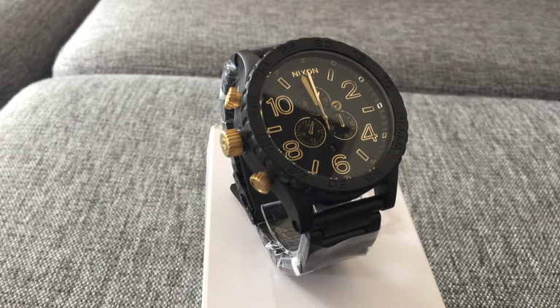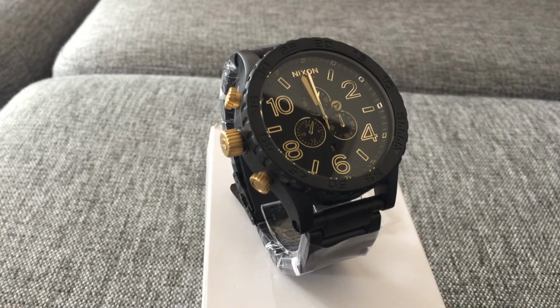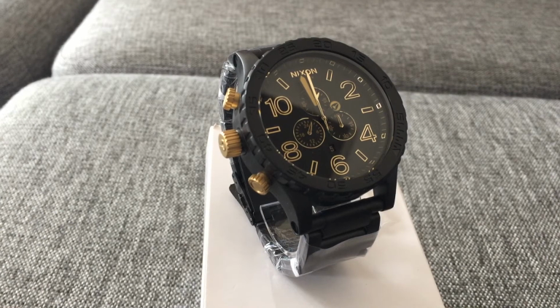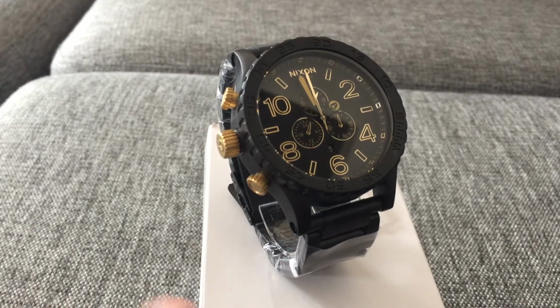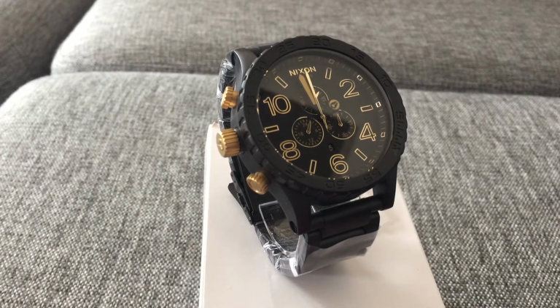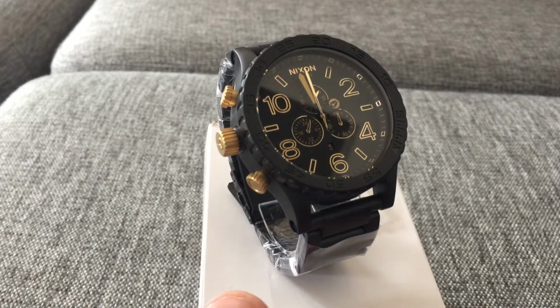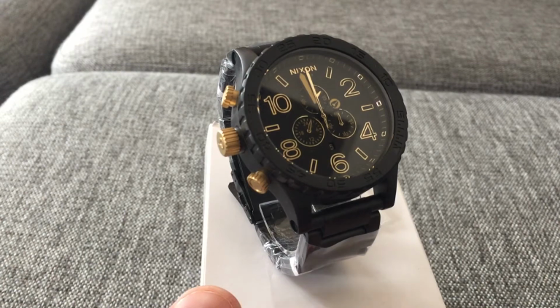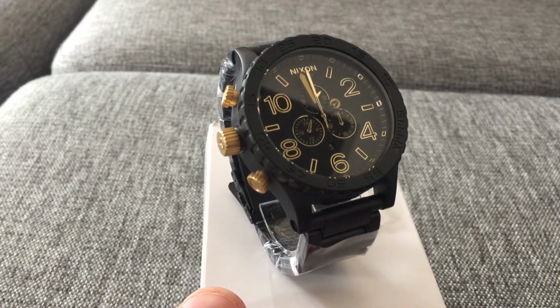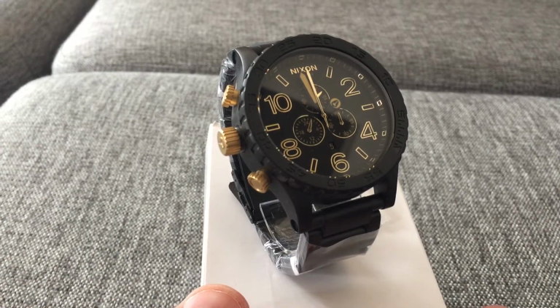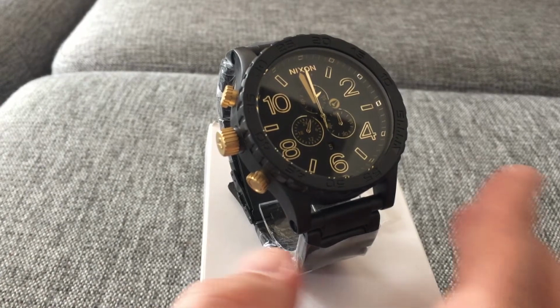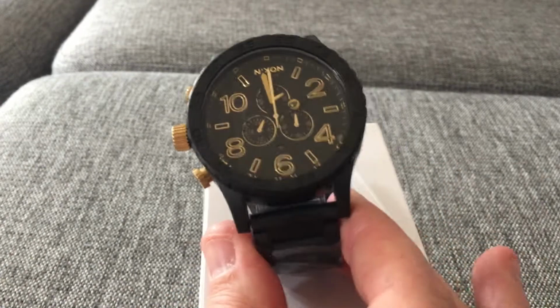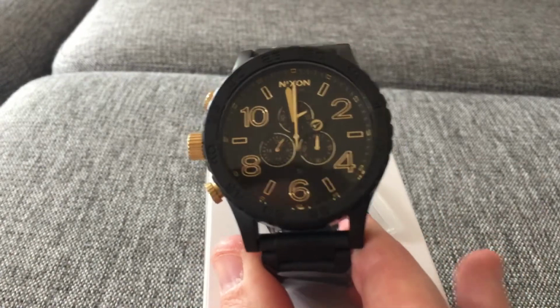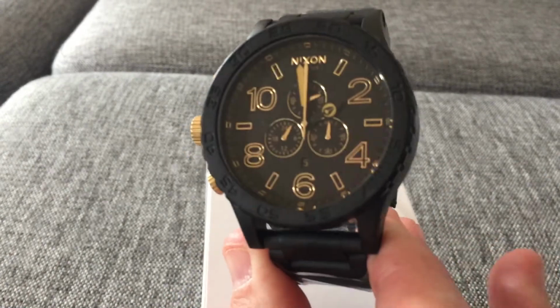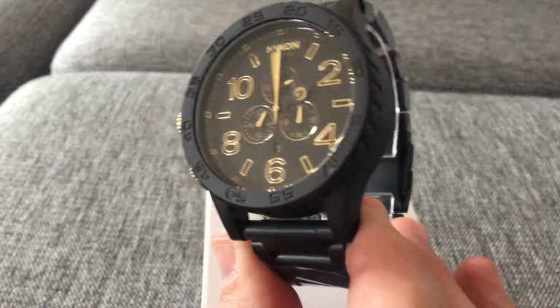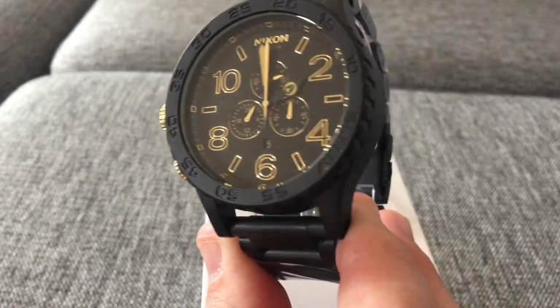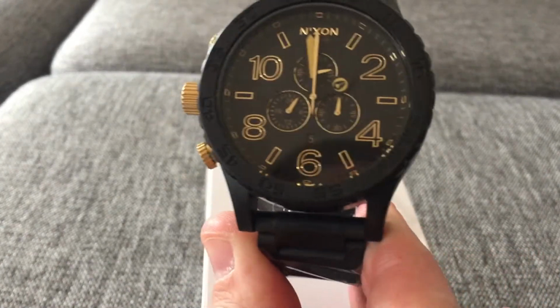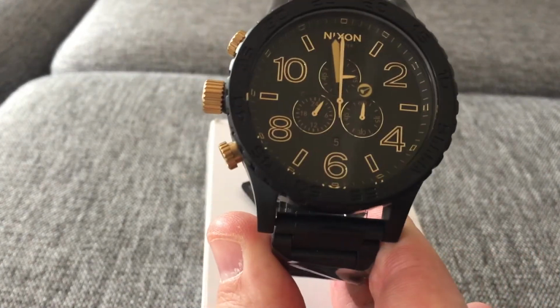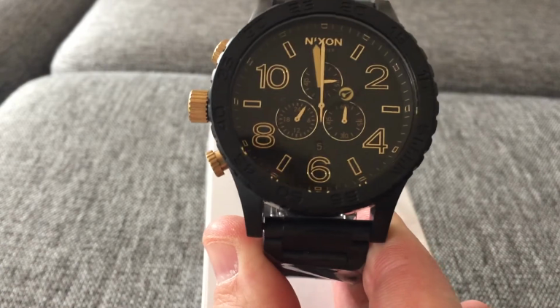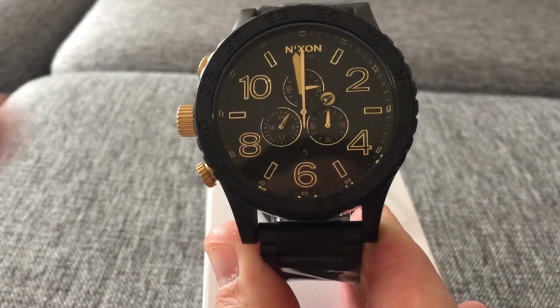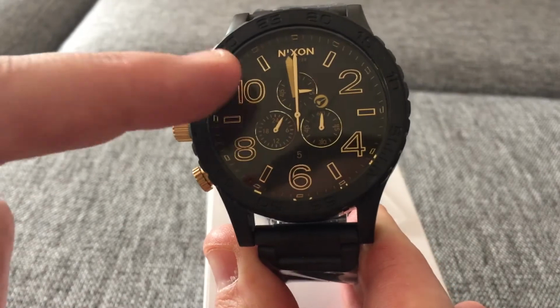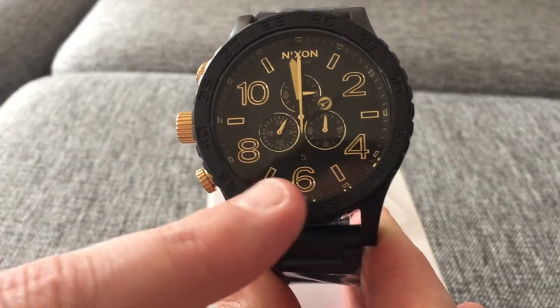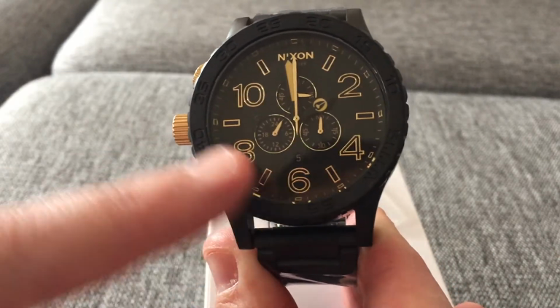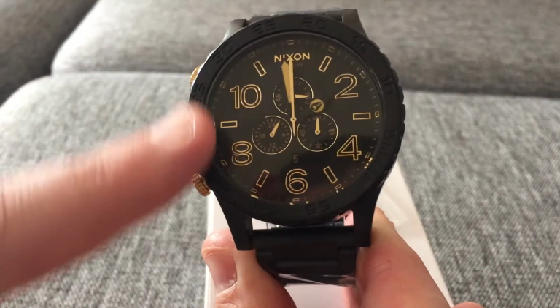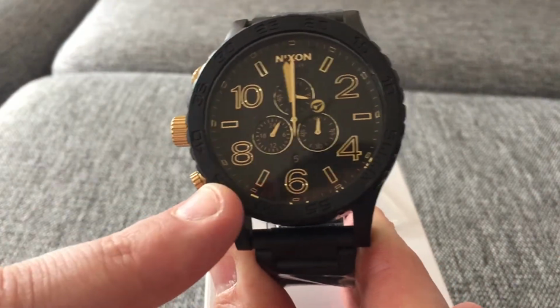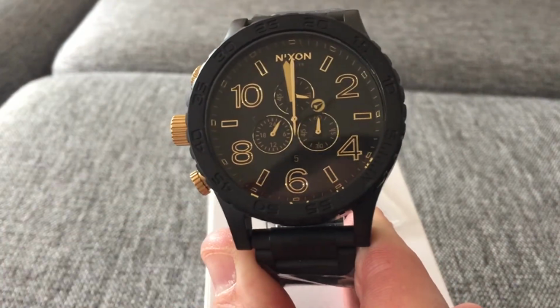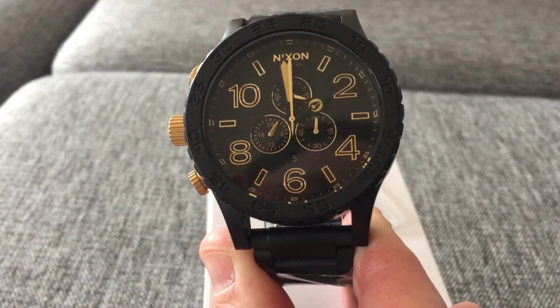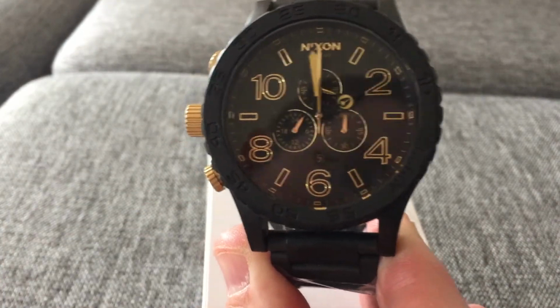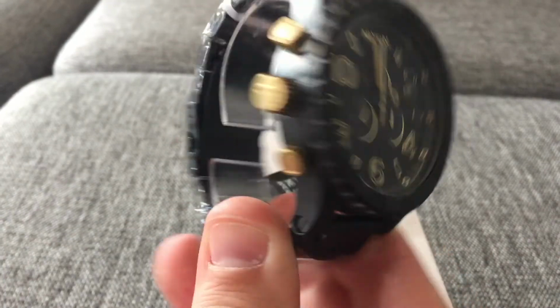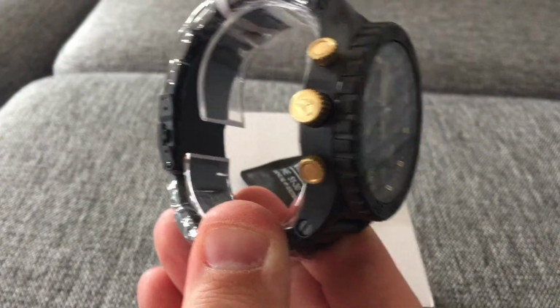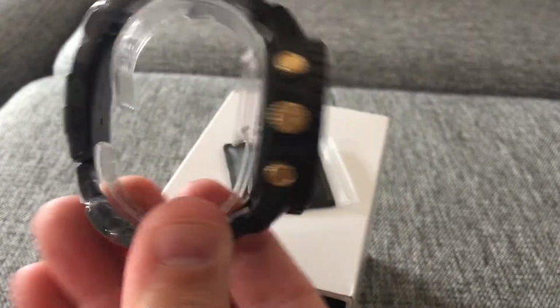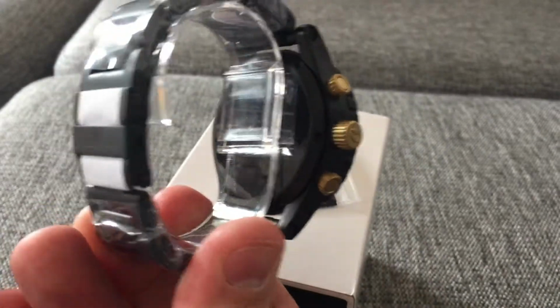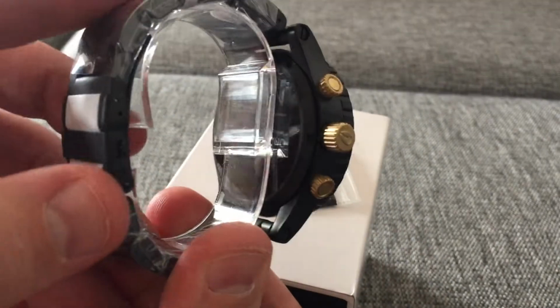I haven't seen it before, but I know it's quite popular. And it's really easy to see the time — it's very clear with the gold and the black. So that's really nice and handy.